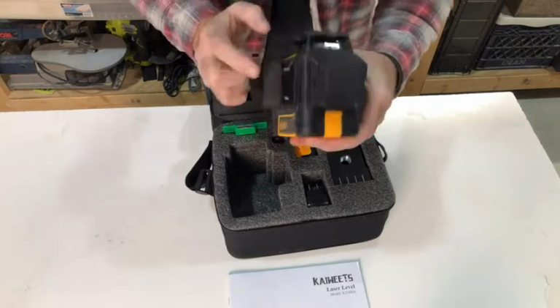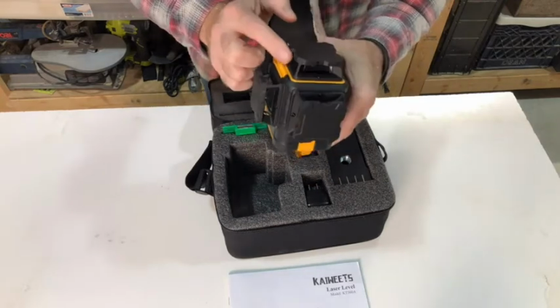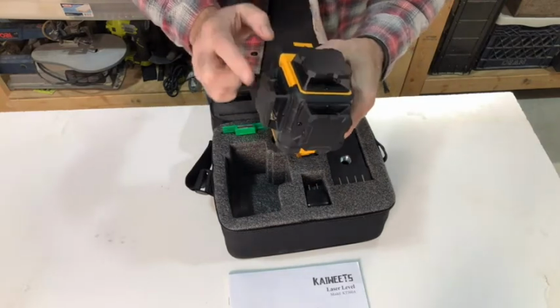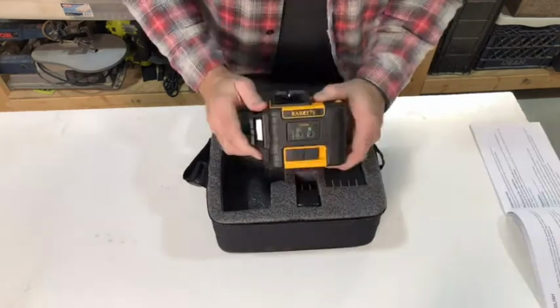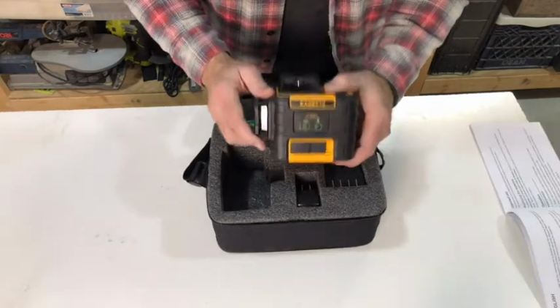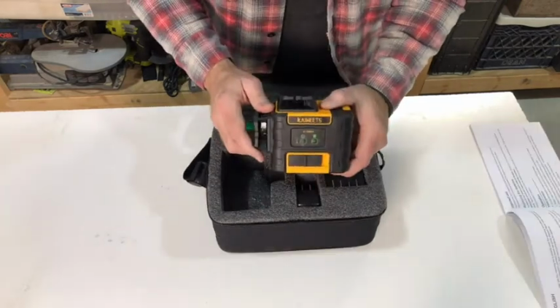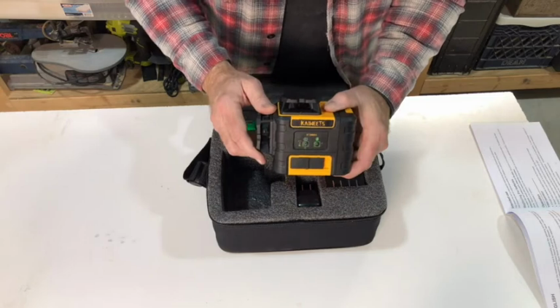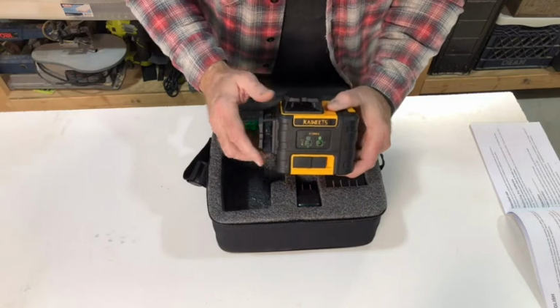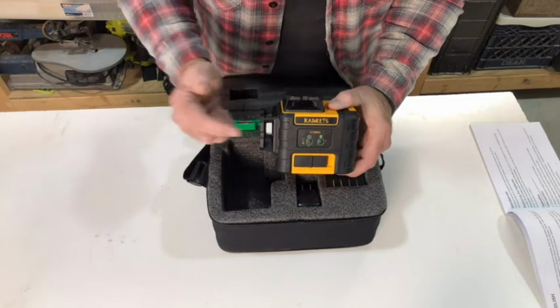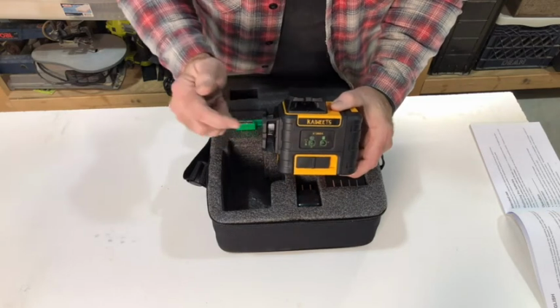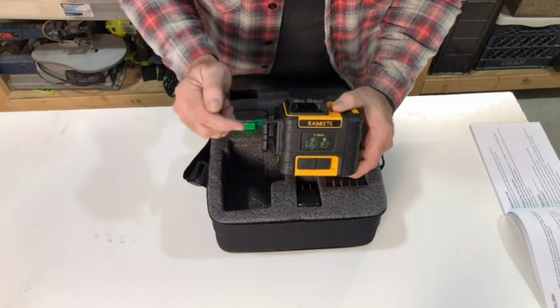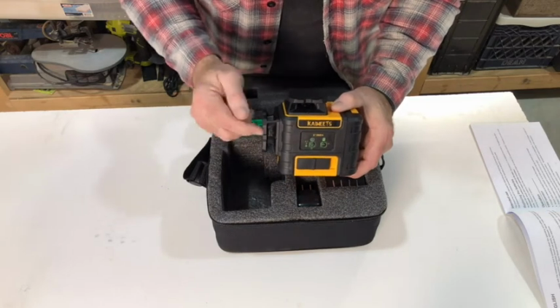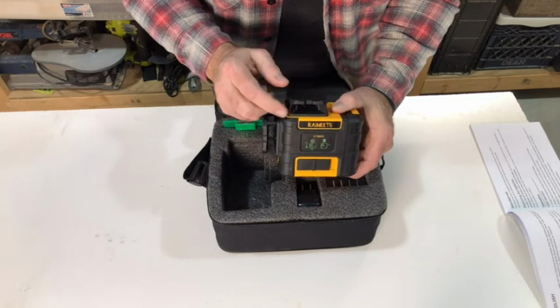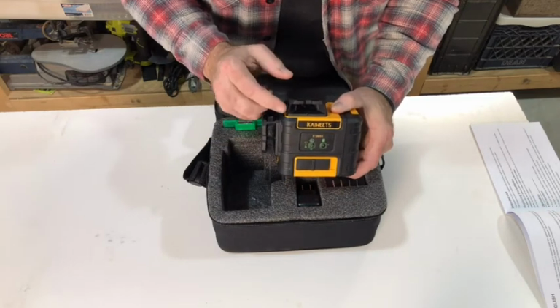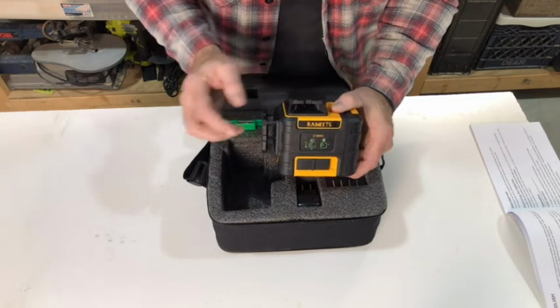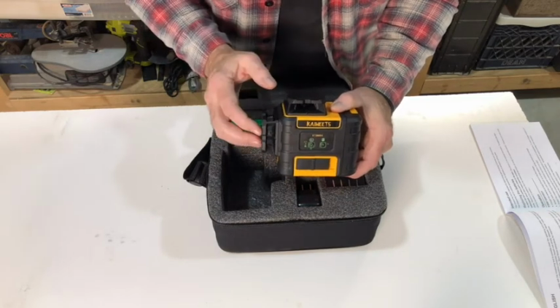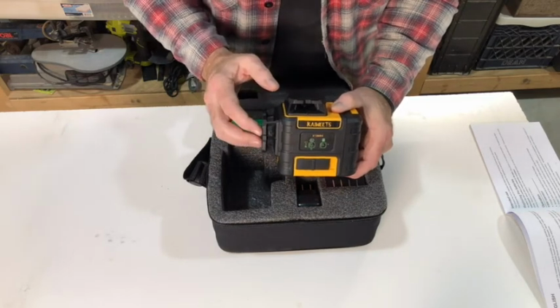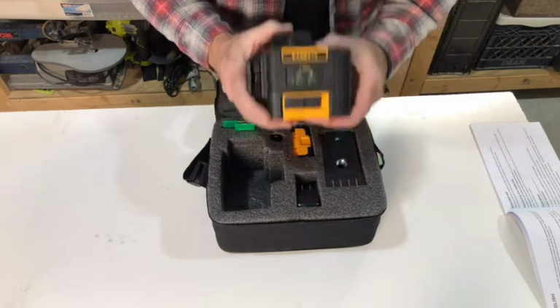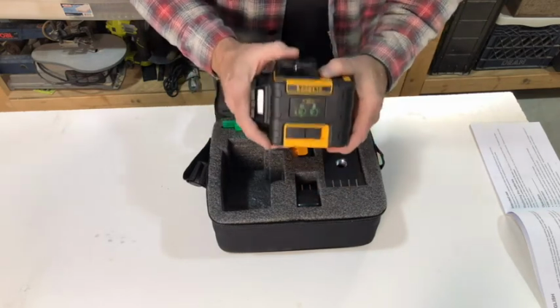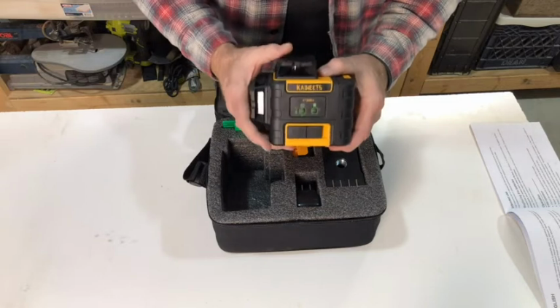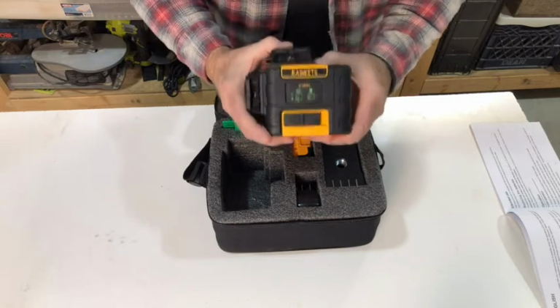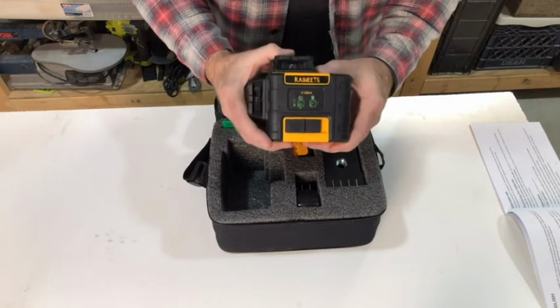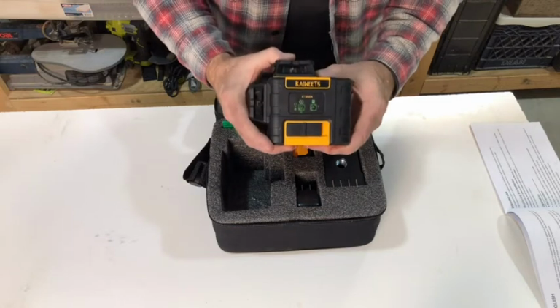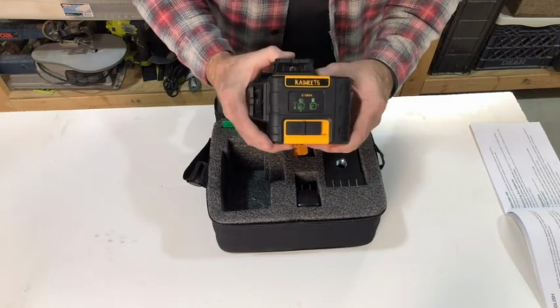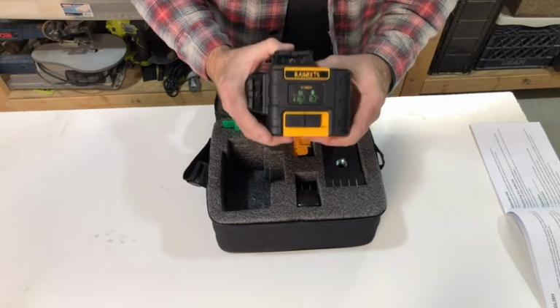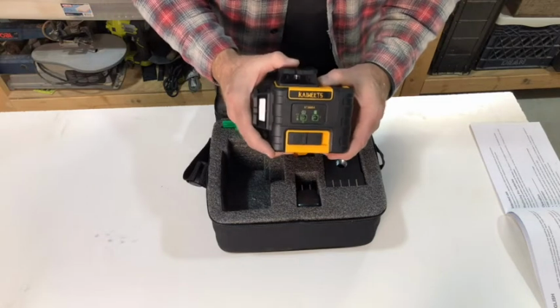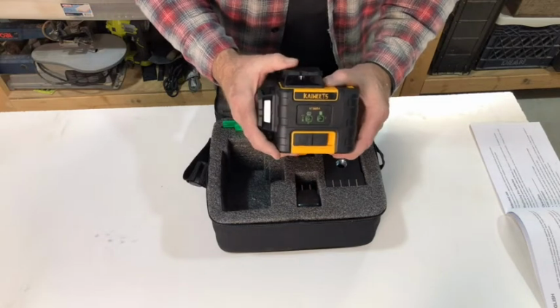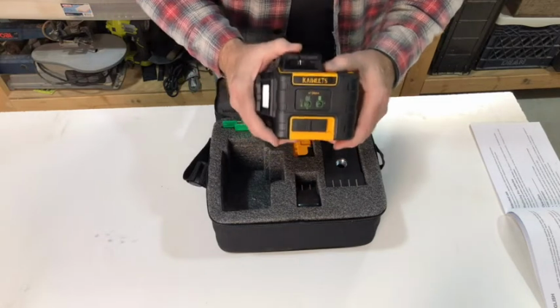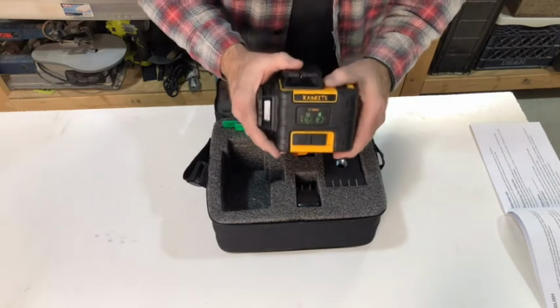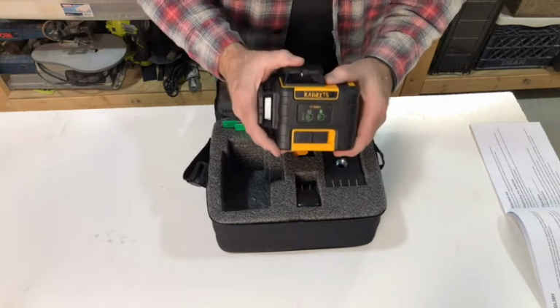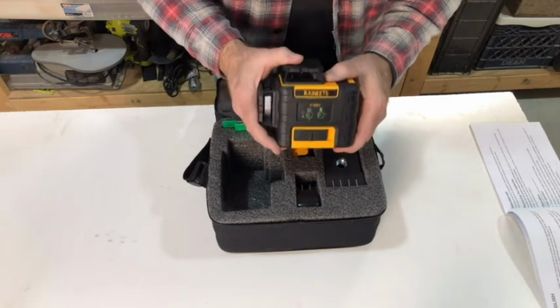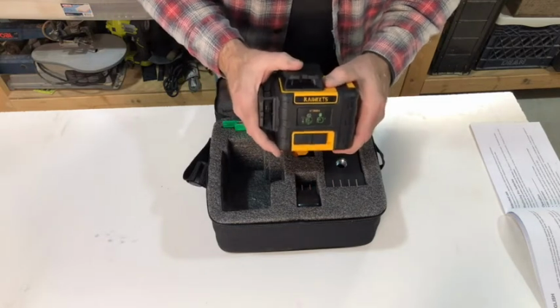And there are the lasers. Before we get into it, a word of safety: never look into the laser — you can burn your retina. Never leave children unattended around this unit or others like it, as they can cause permanent eye damage.